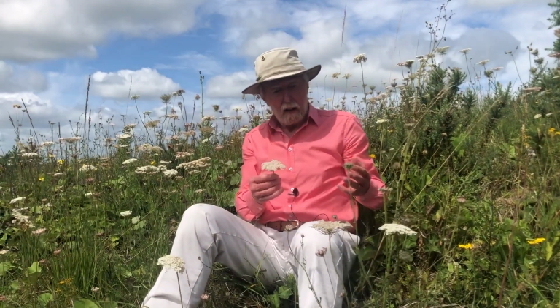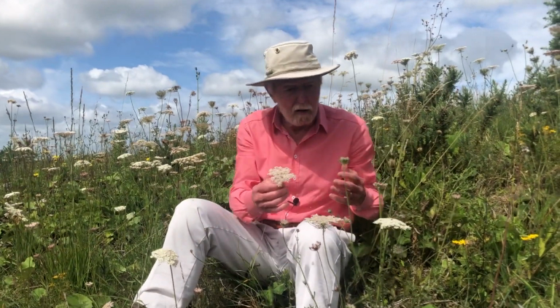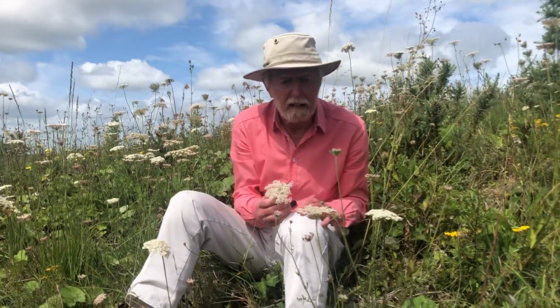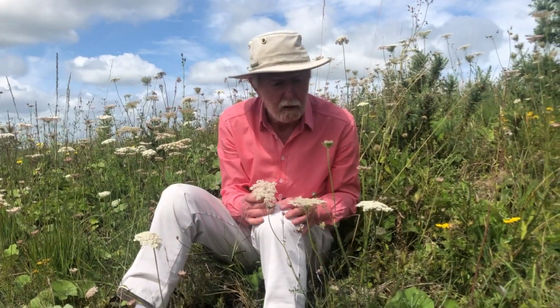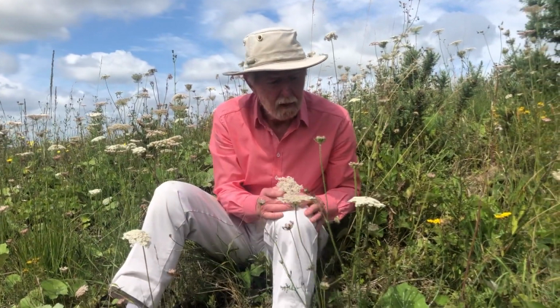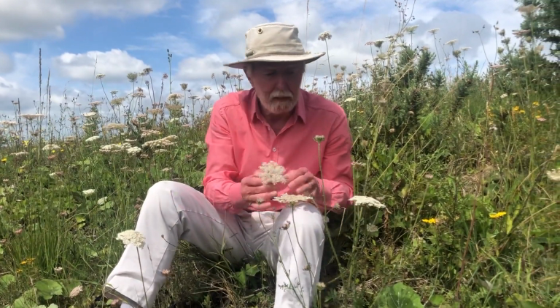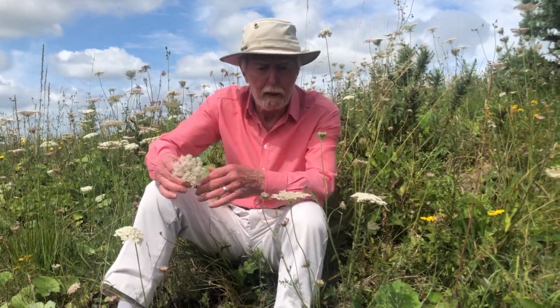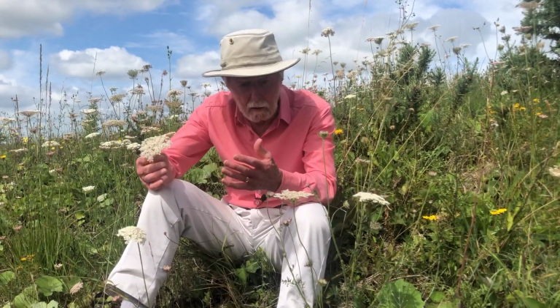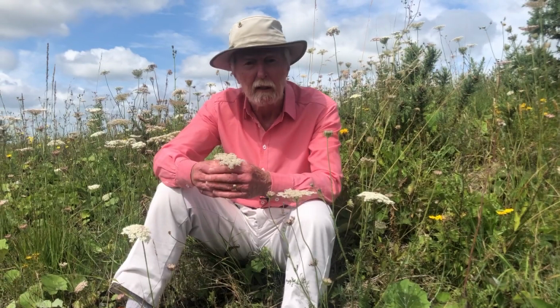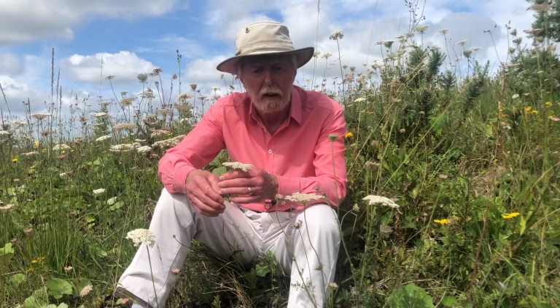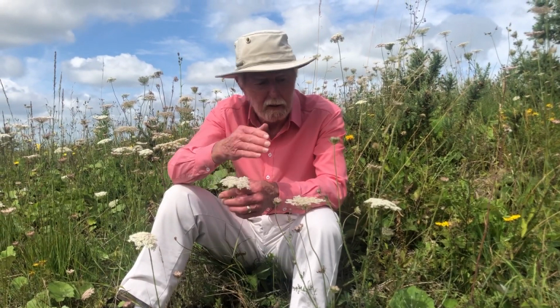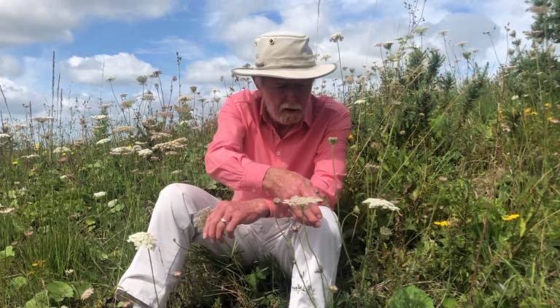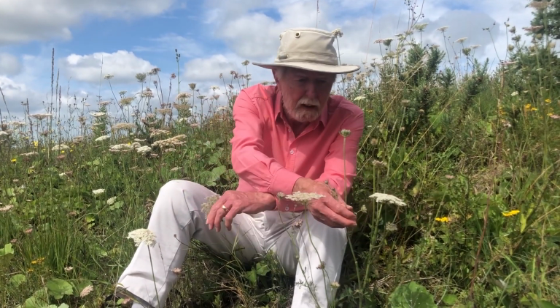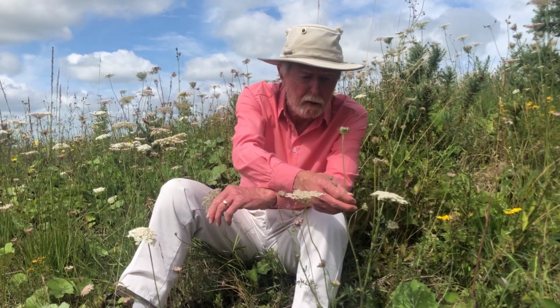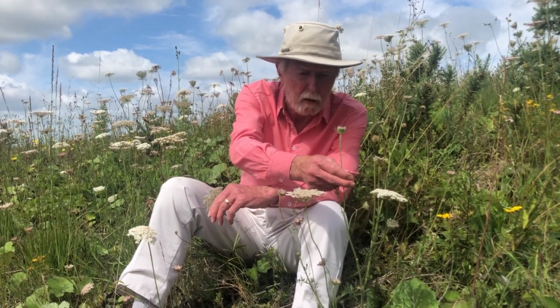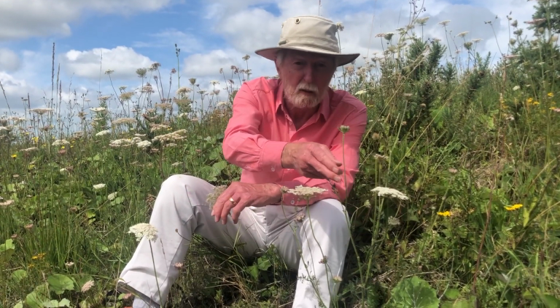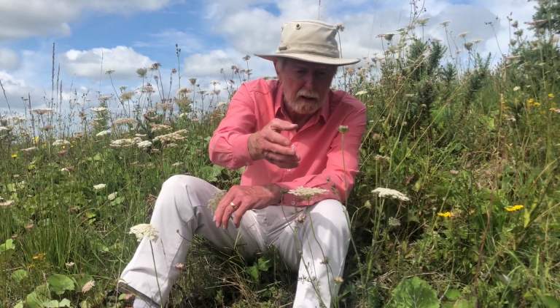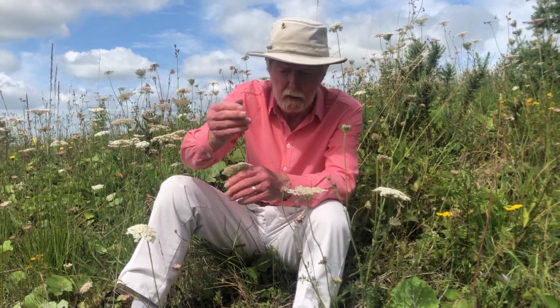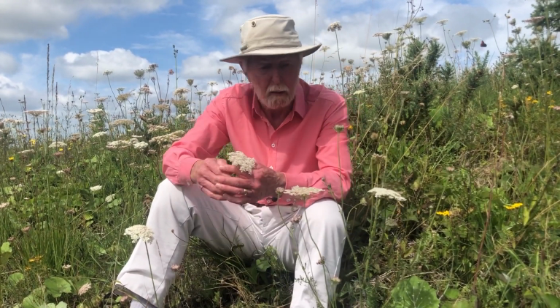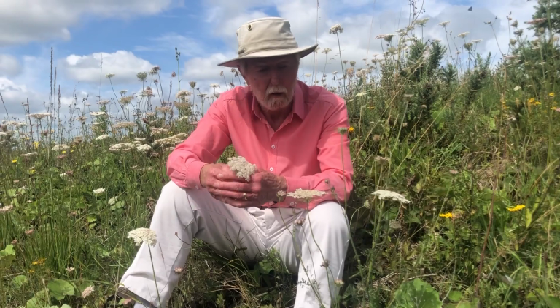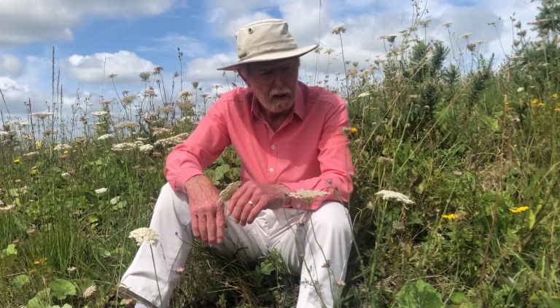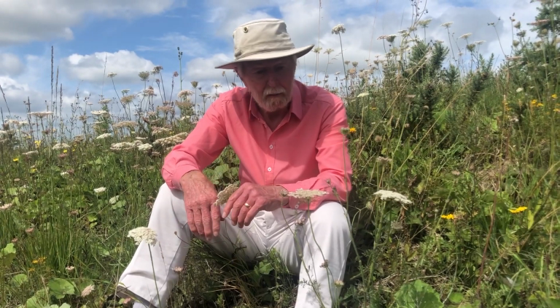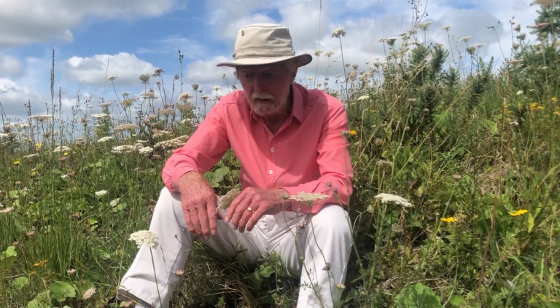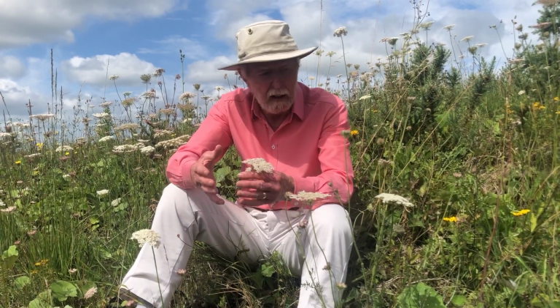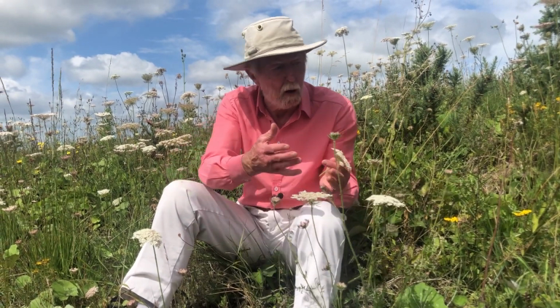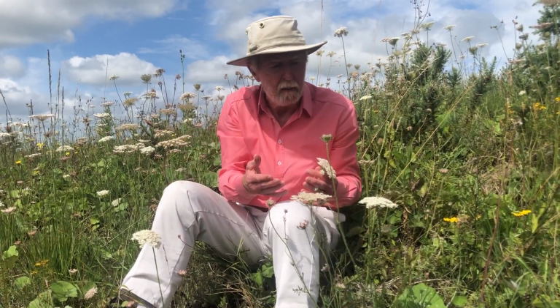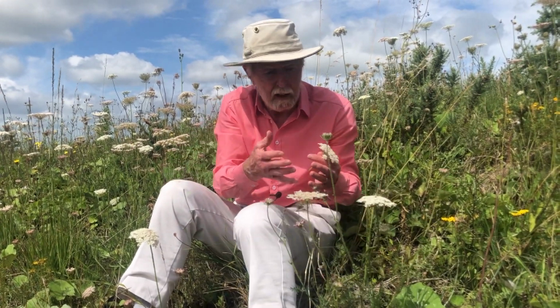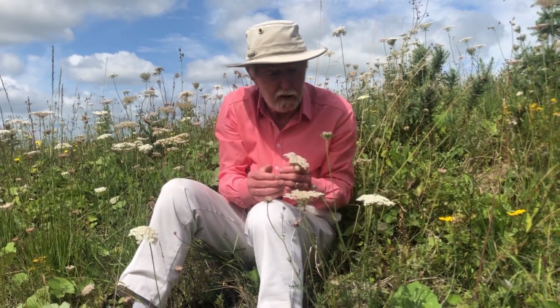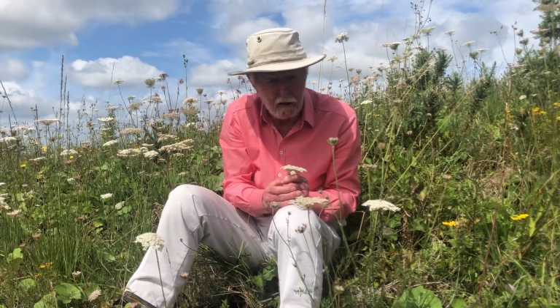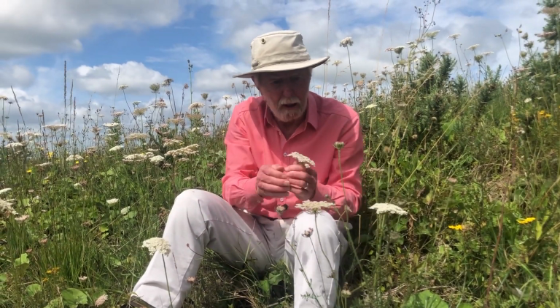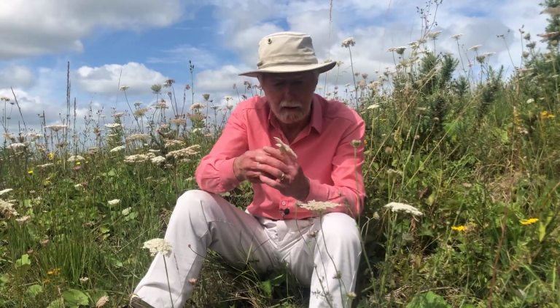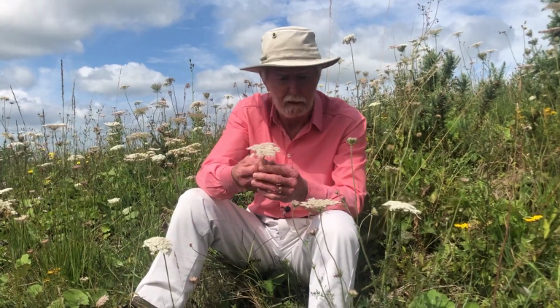The flowers of wild carrot begin to appear around the middle of June and it reaches the peak of its flowering towards the end of July, which is round about now, and it has all the characteristic features of a typical umbellifer.